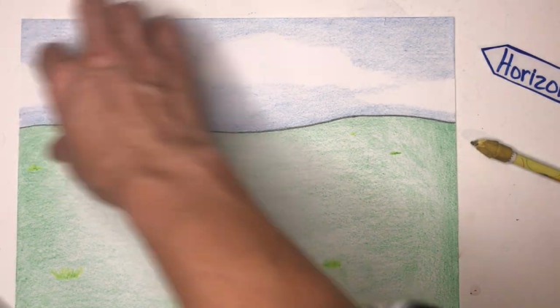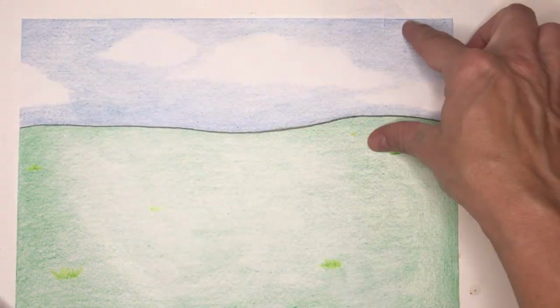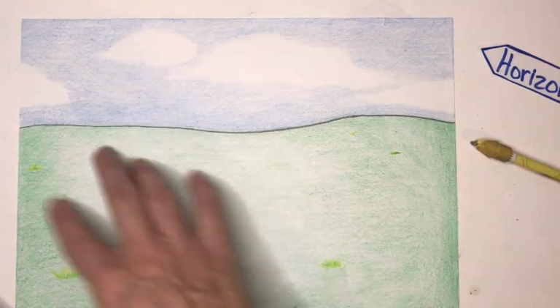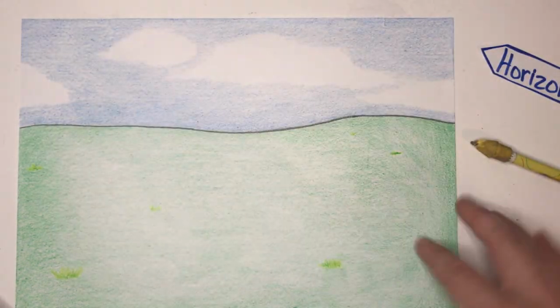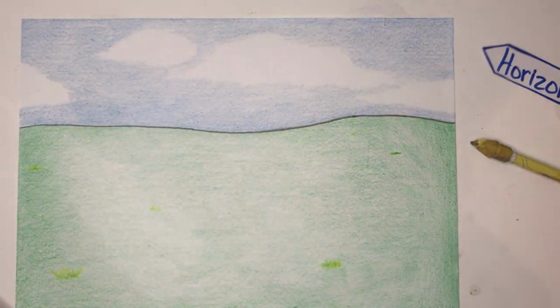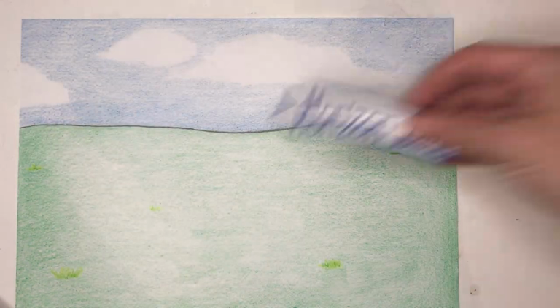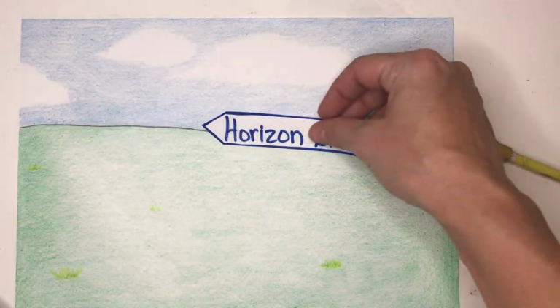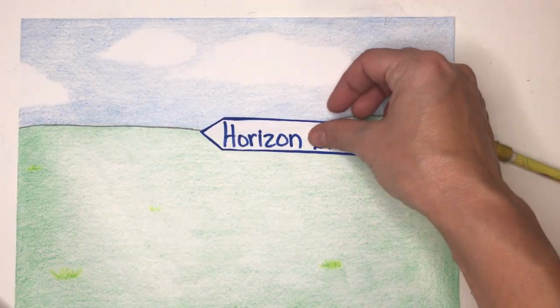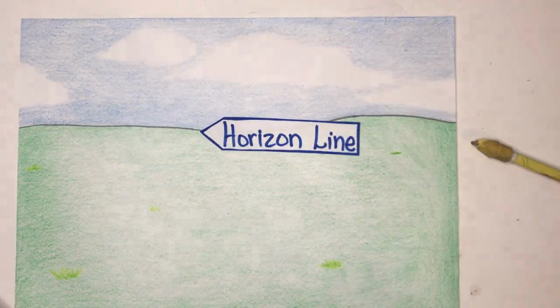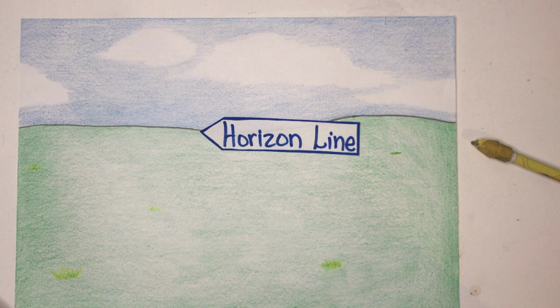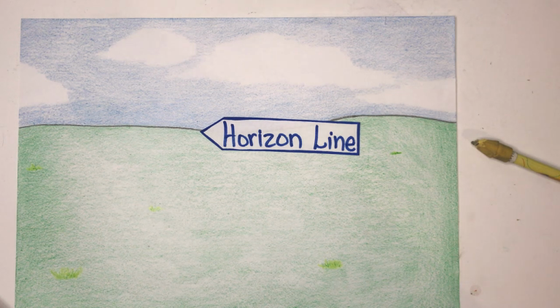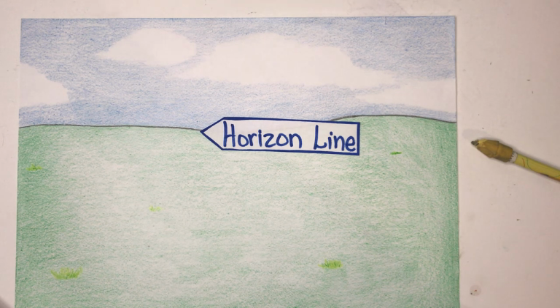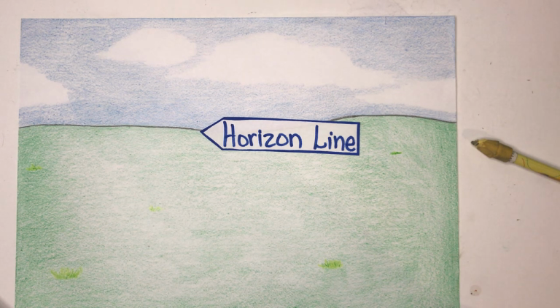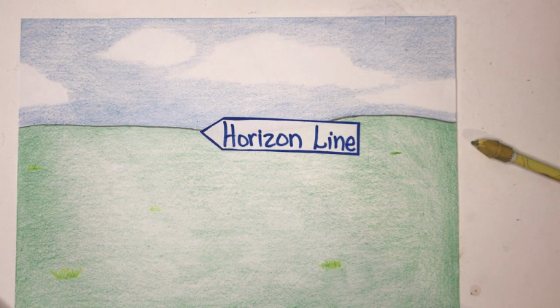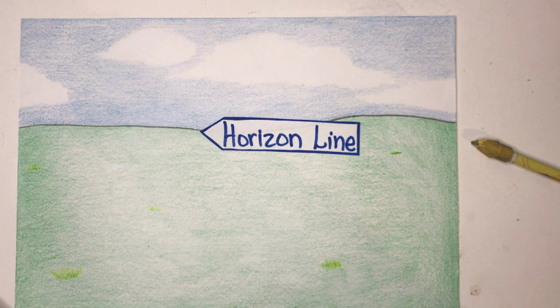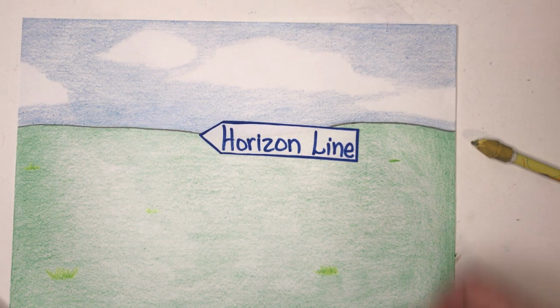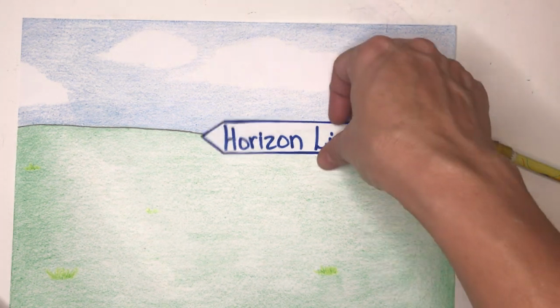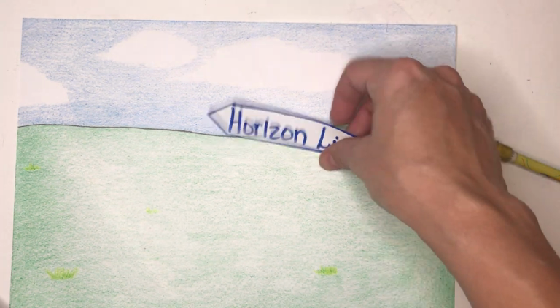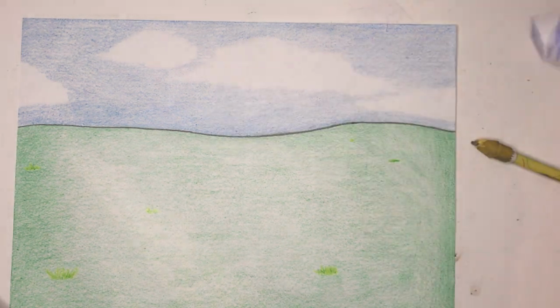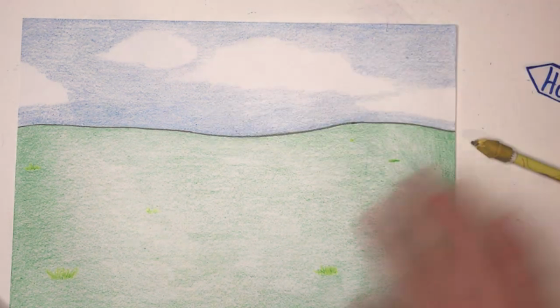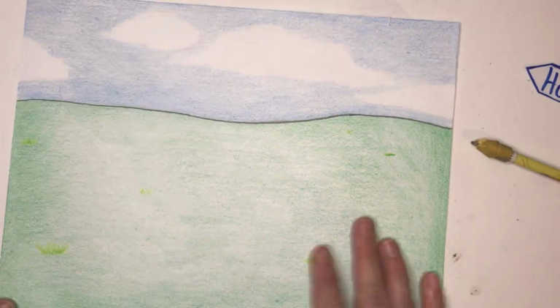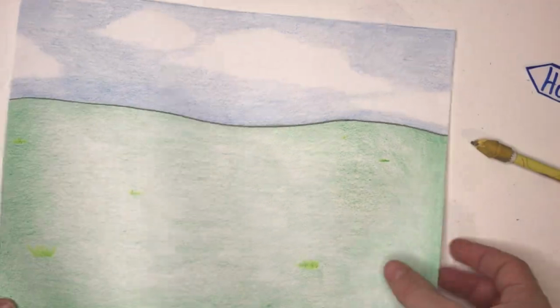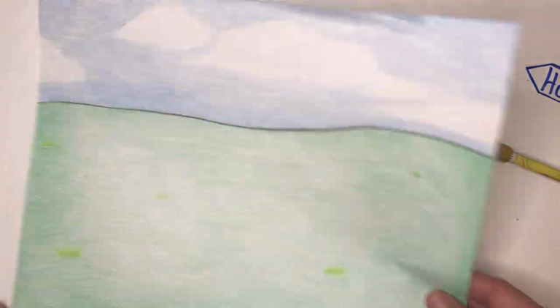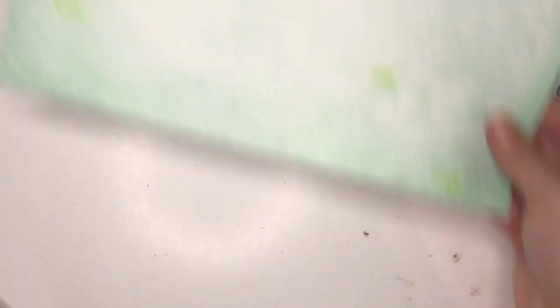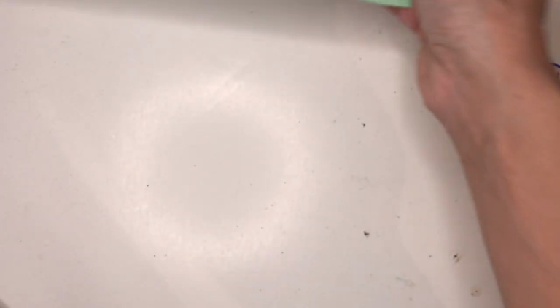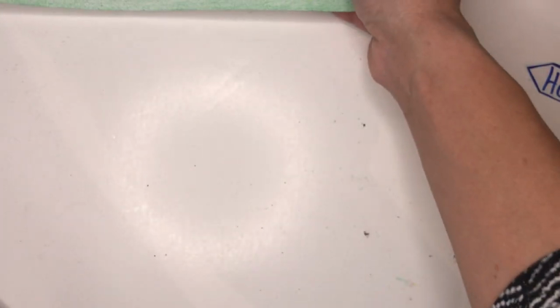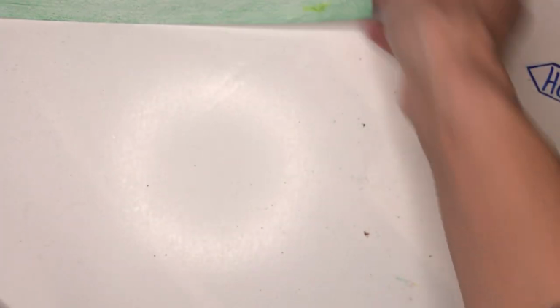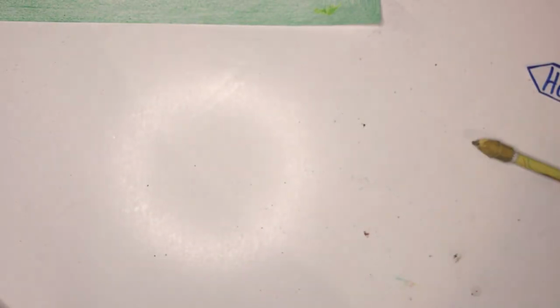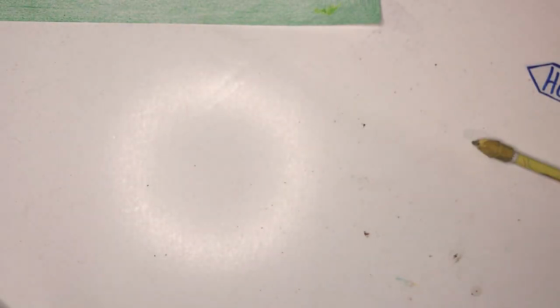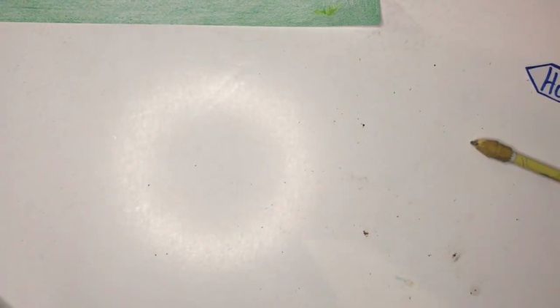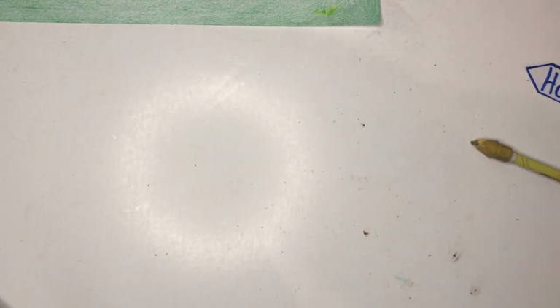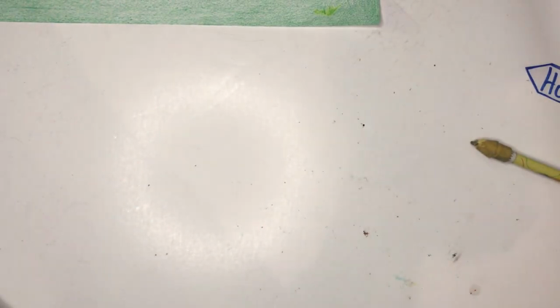Here's my sky, here's my earth, and here's my horizon line separating those two things. Now we are going to set this paper aside, we'll come back to this one later, and we're going to get a new sheet of paper.